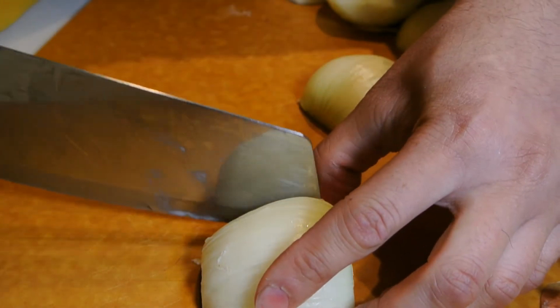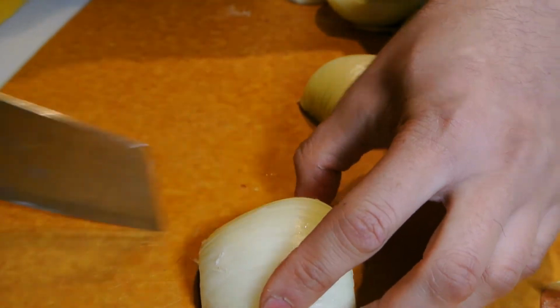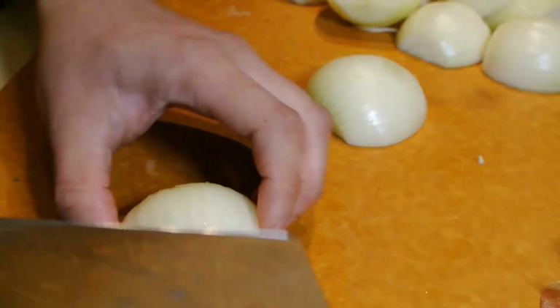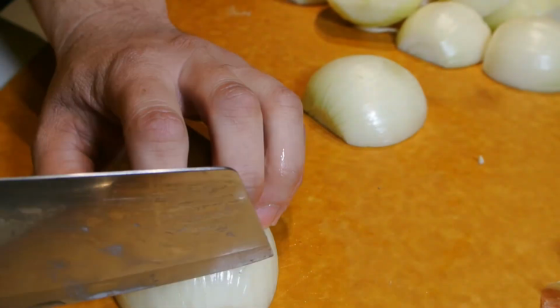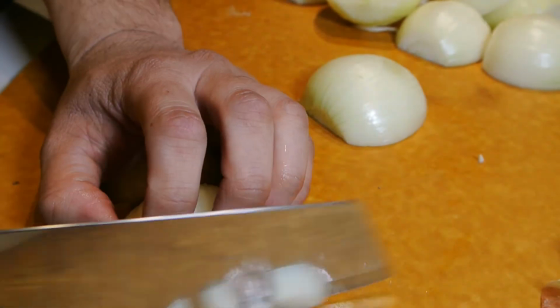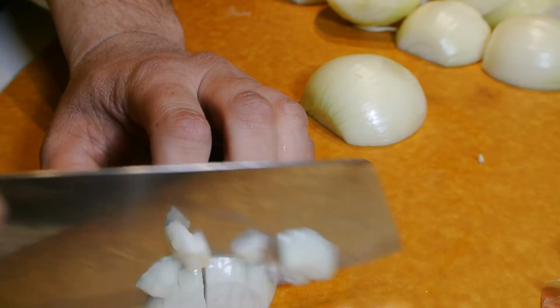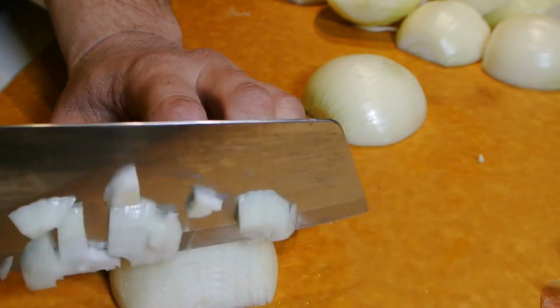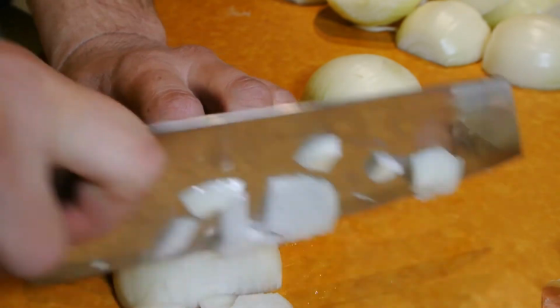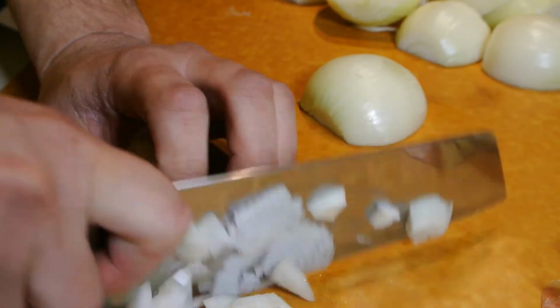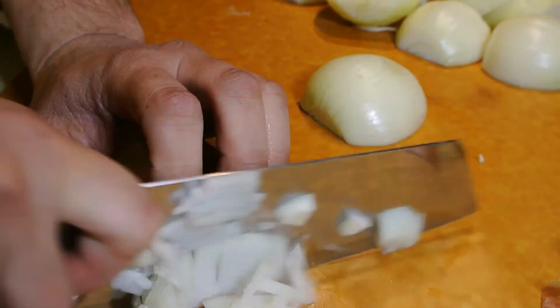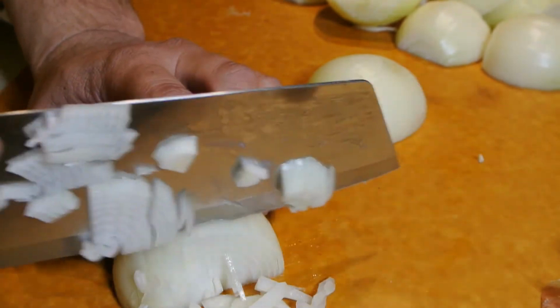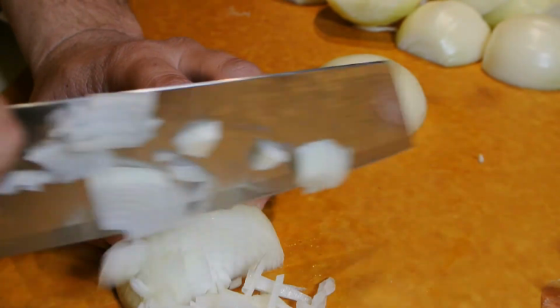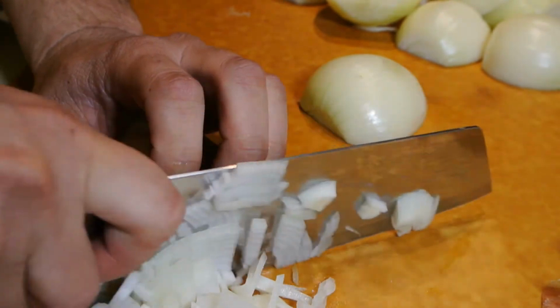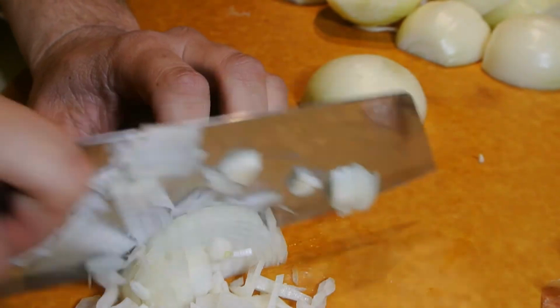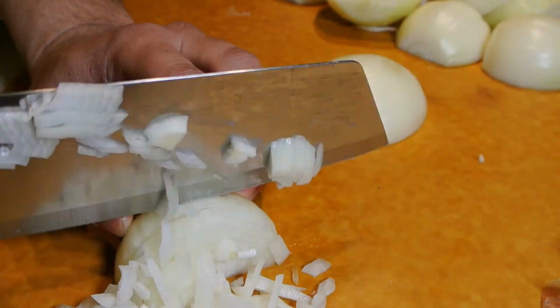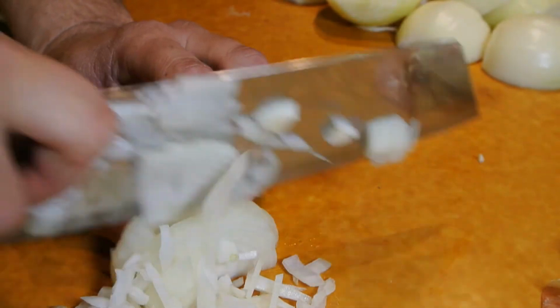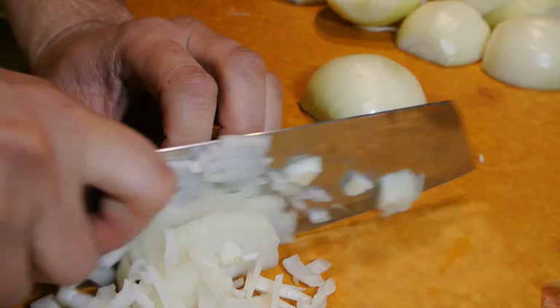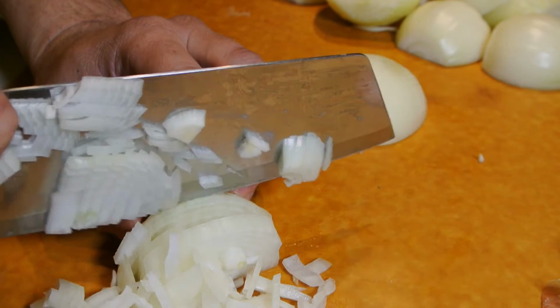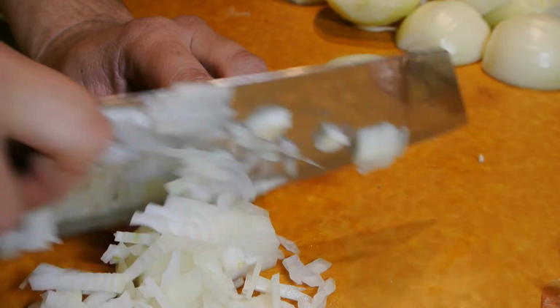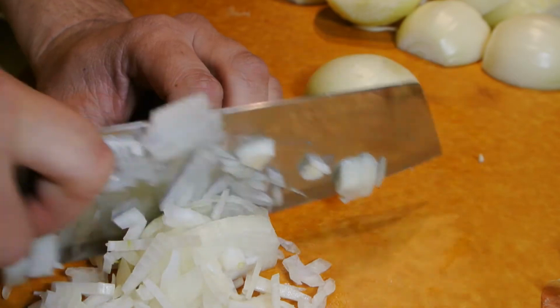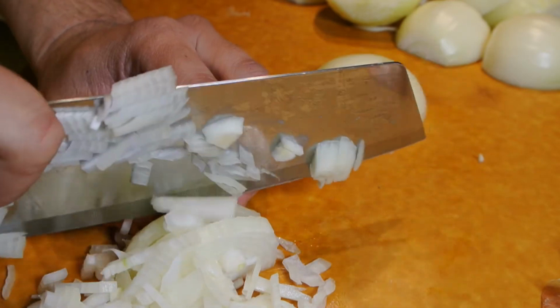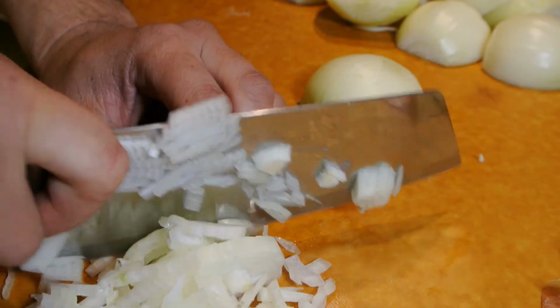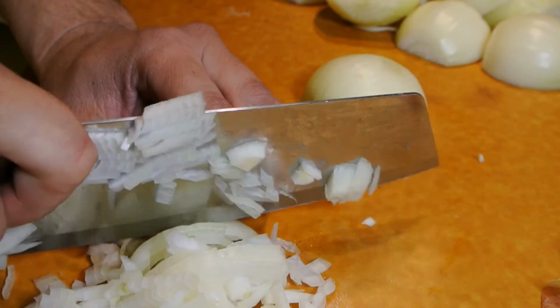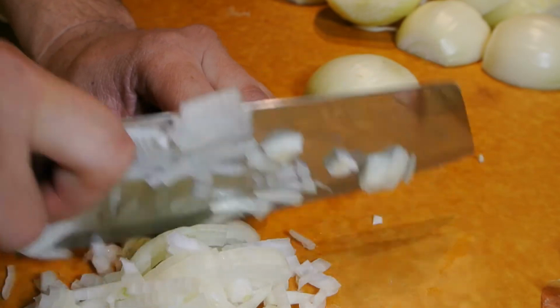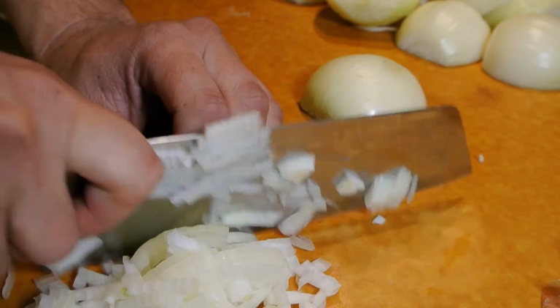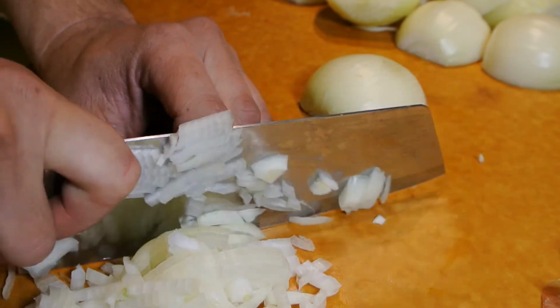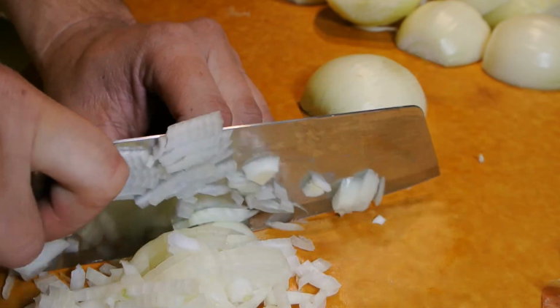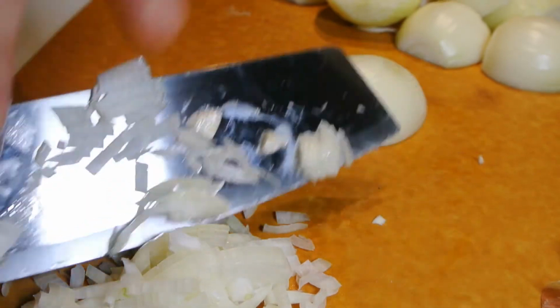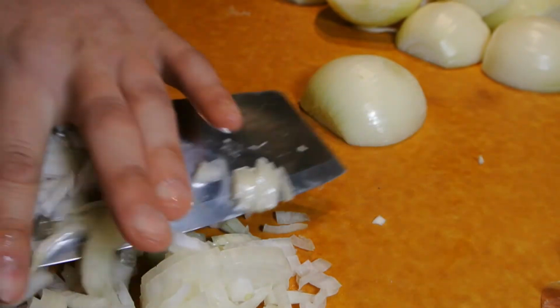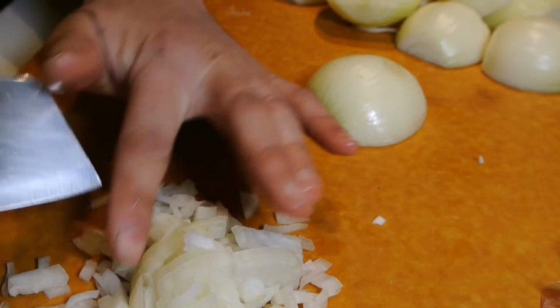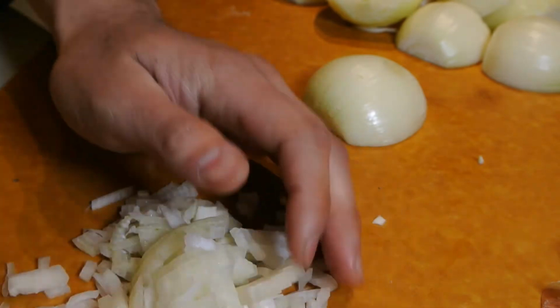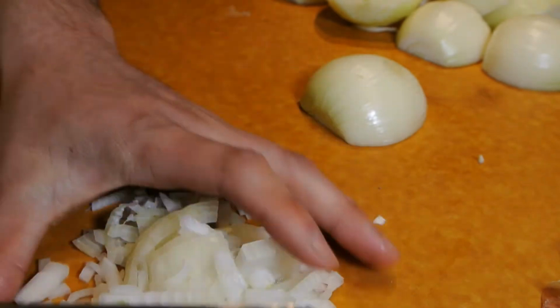Turn the onion so the cuts are perpendicular to the knife. Slice down evenly along the cuts you made earlier. This method is very handy for when you need to dice onions, as it keeps the onion together while you cut.